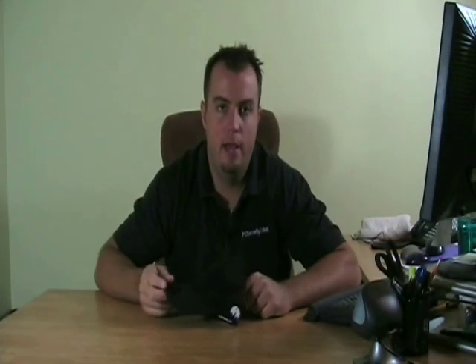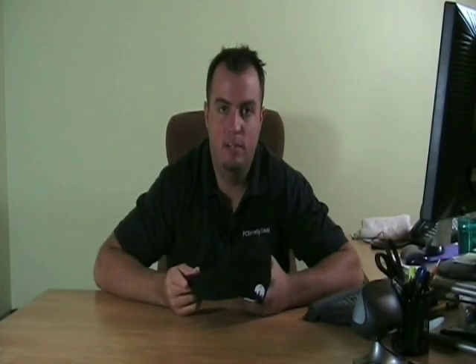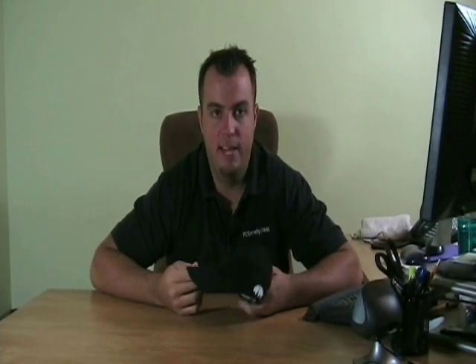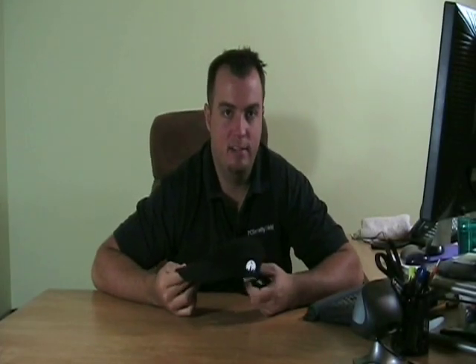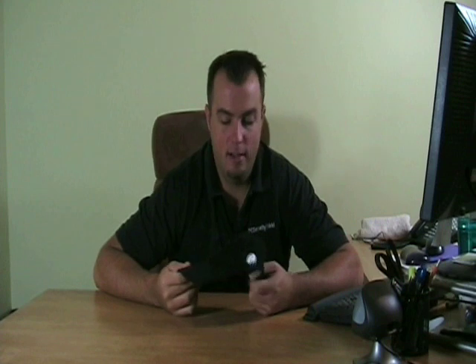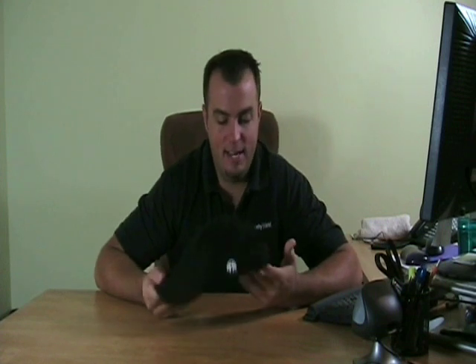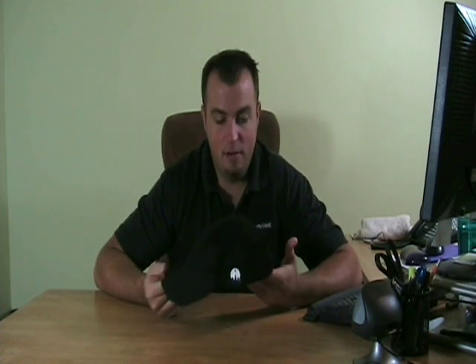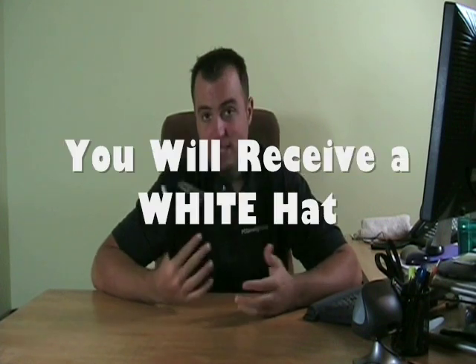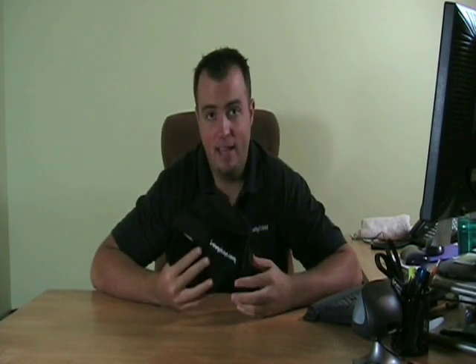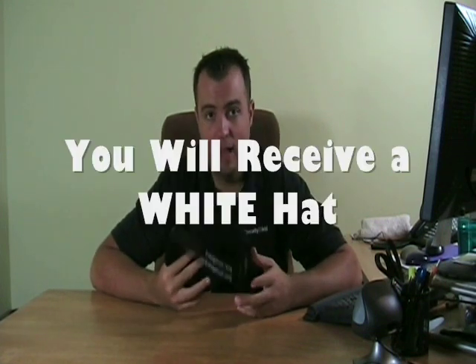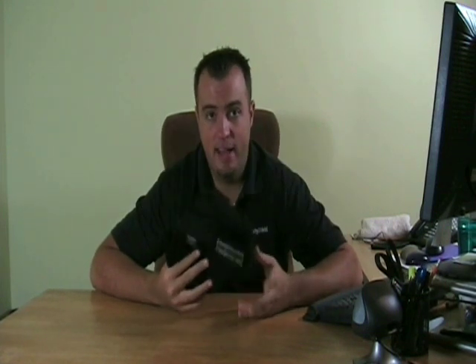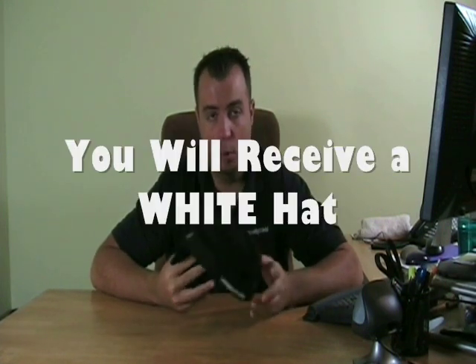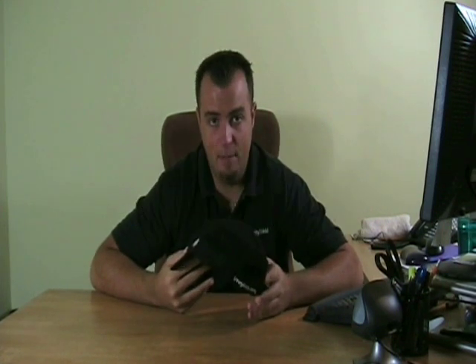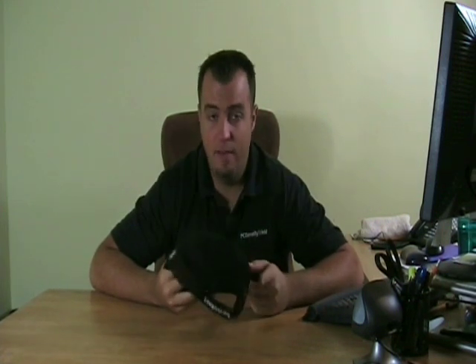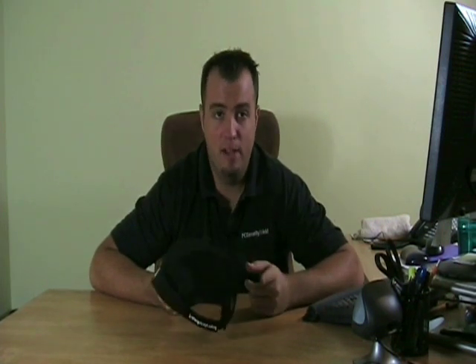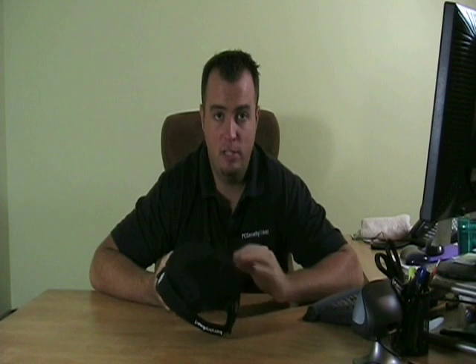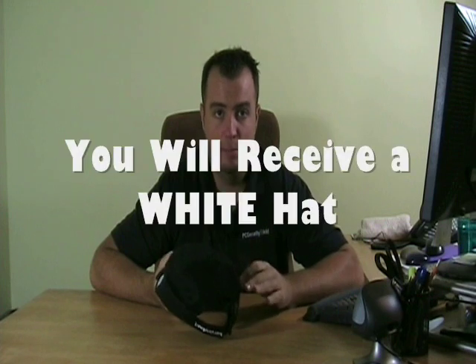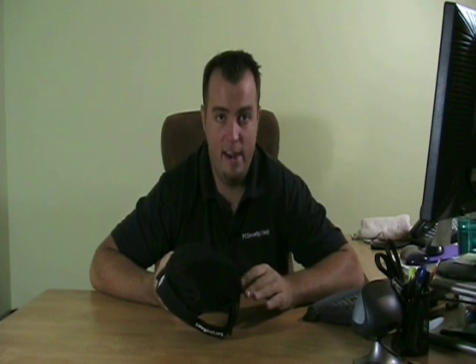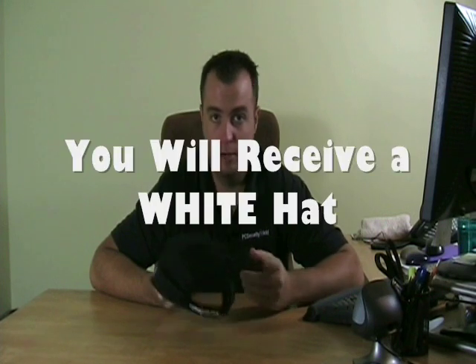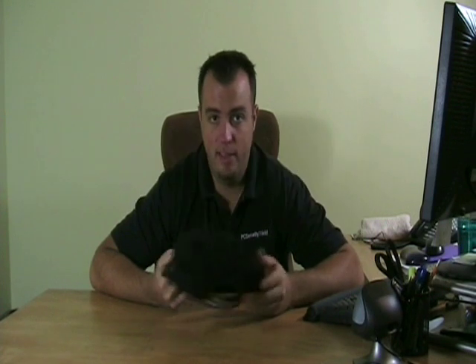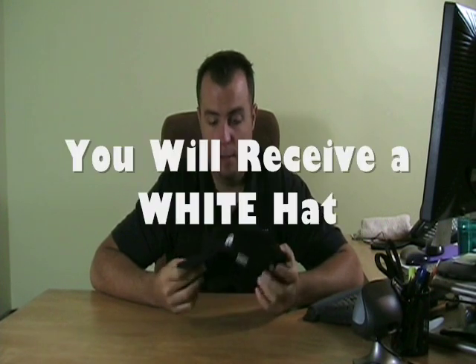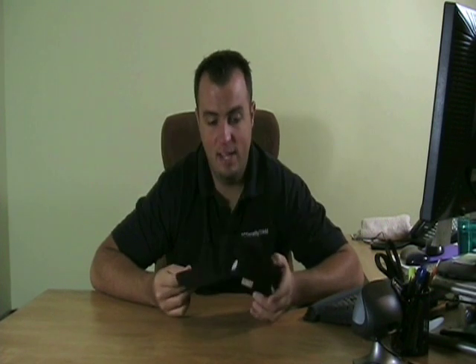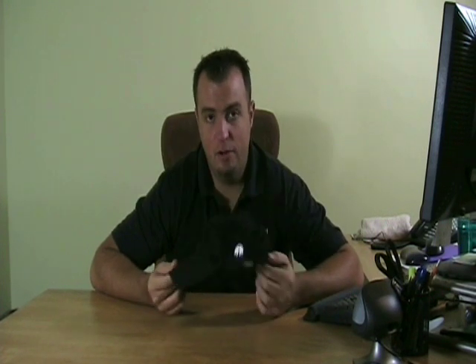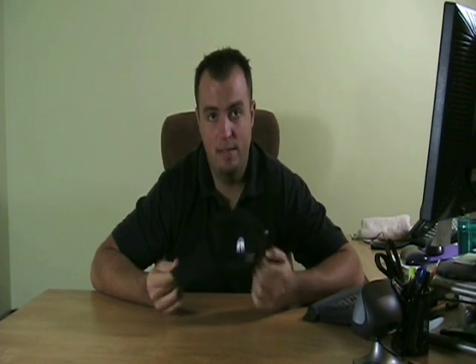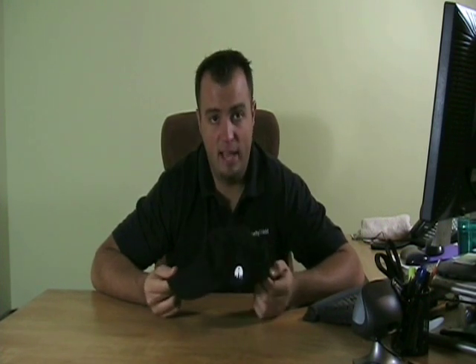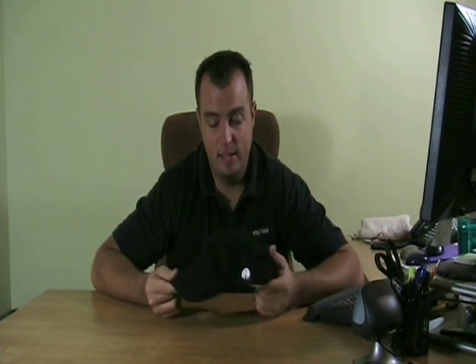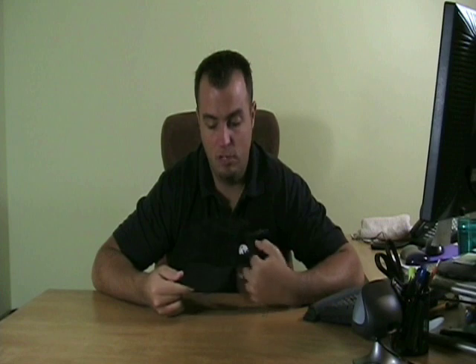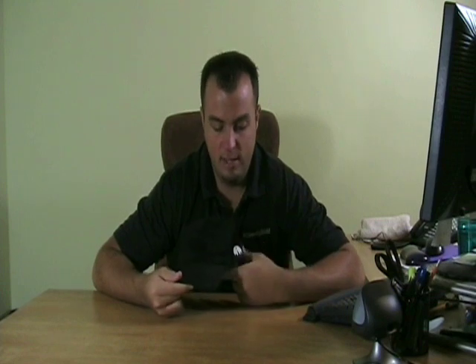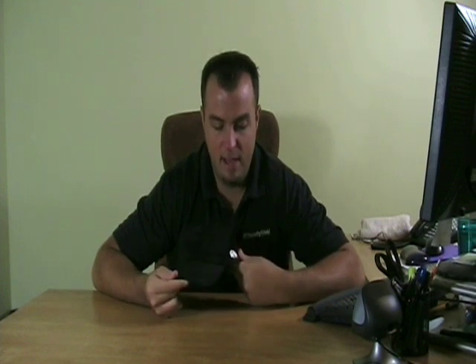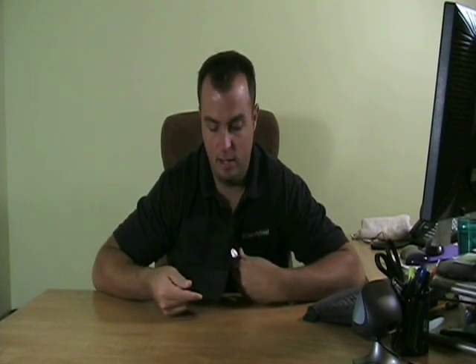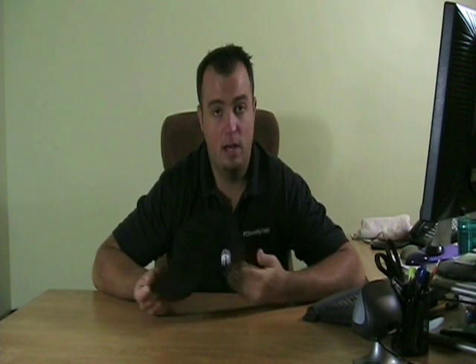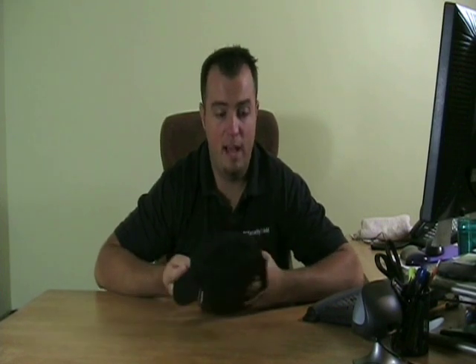Hey guys, what's up? Dan with Youngster. Today's offer is this black iPod Nano sports cap. The video you're about to watch displays the pink hat in action with Kelly, but today's offer you're going to receive this black hat. Same rules apply, it's the same hat, except this color is black.